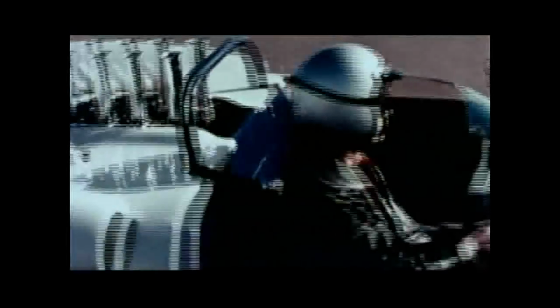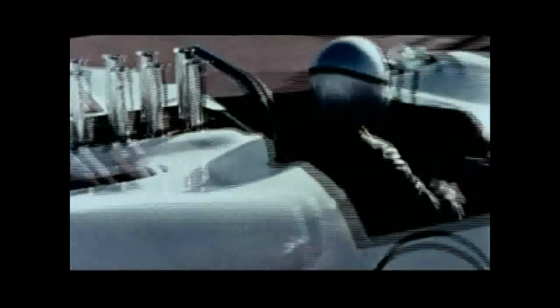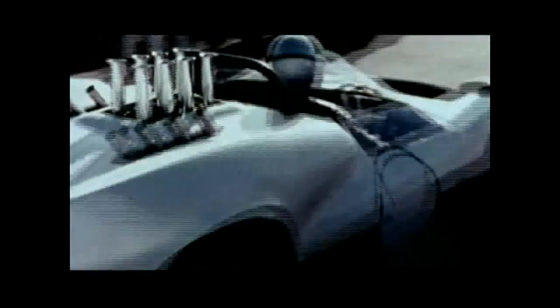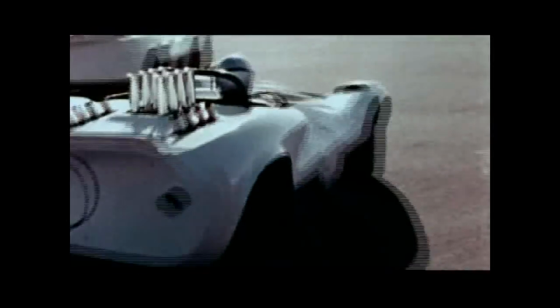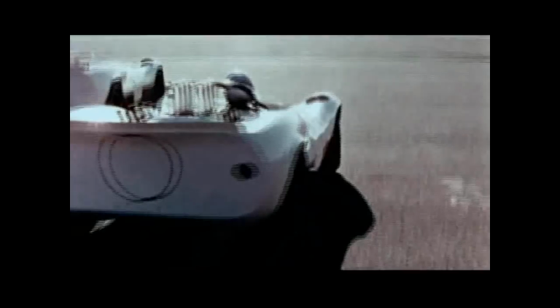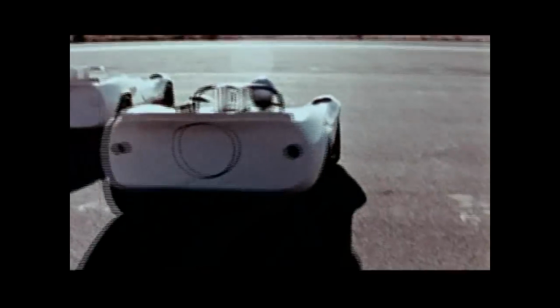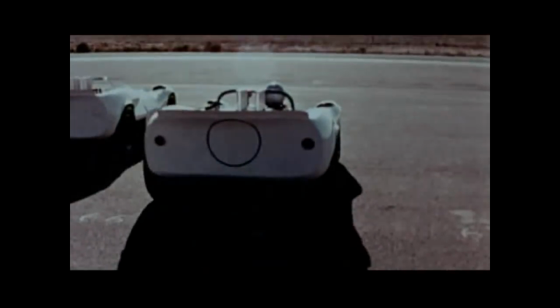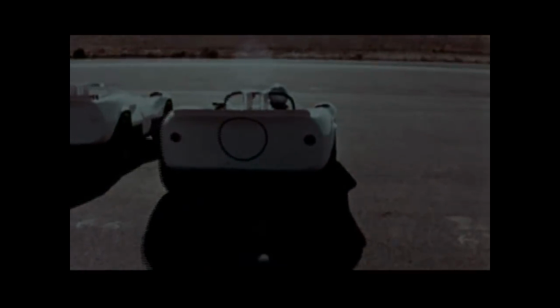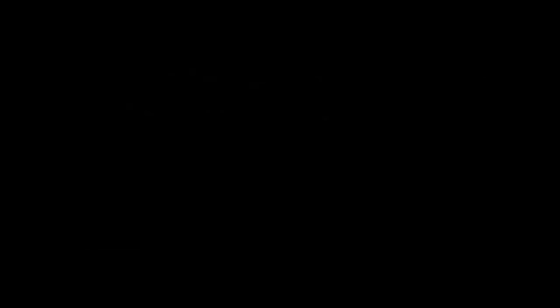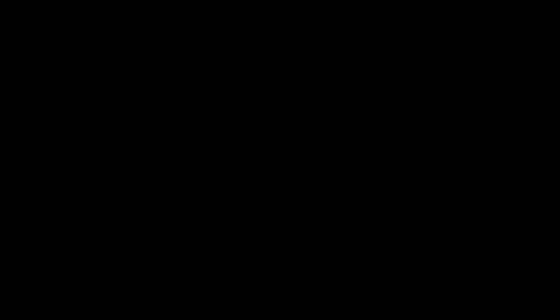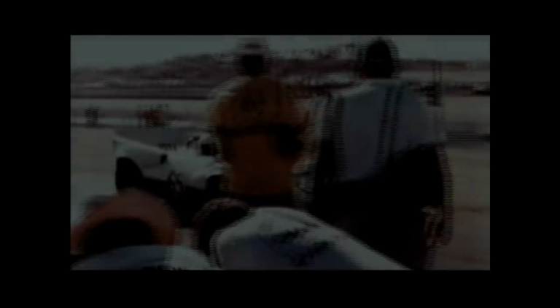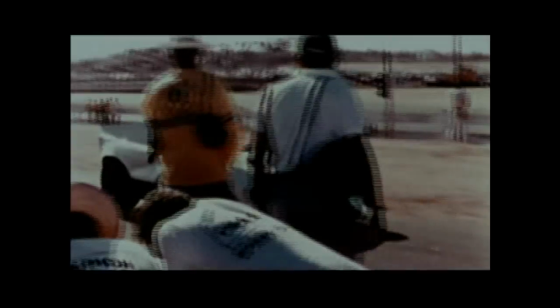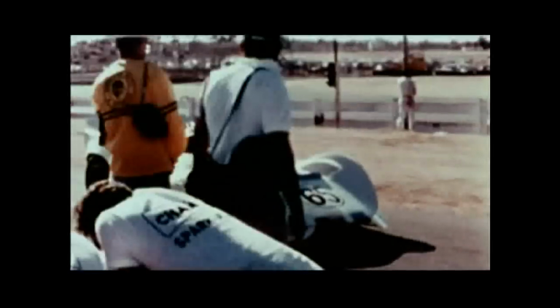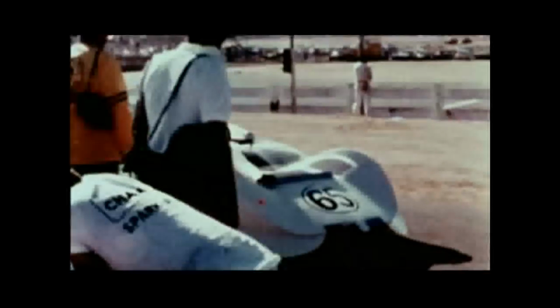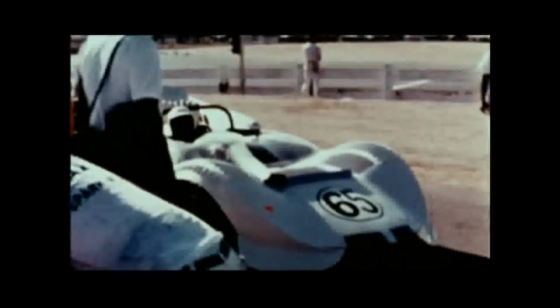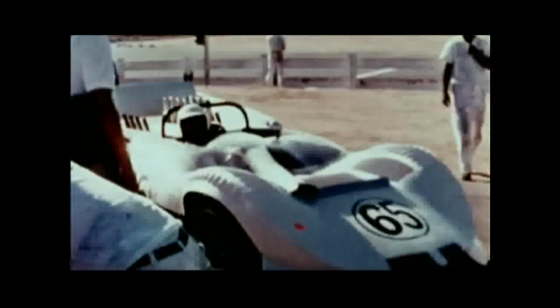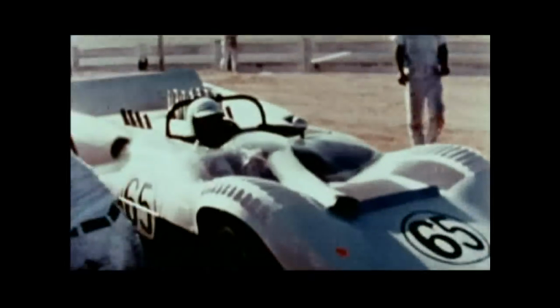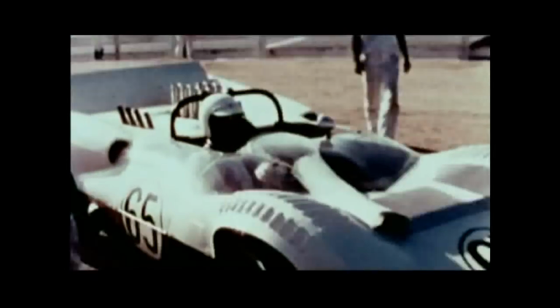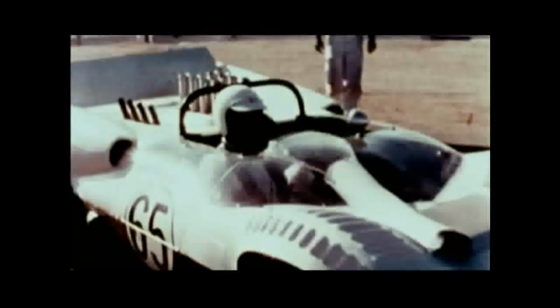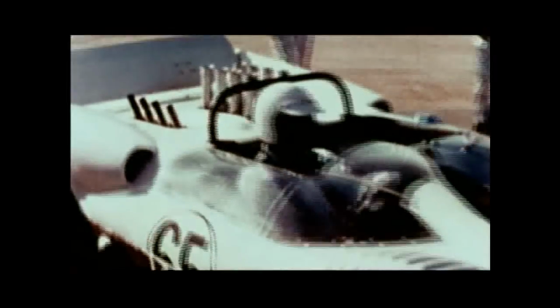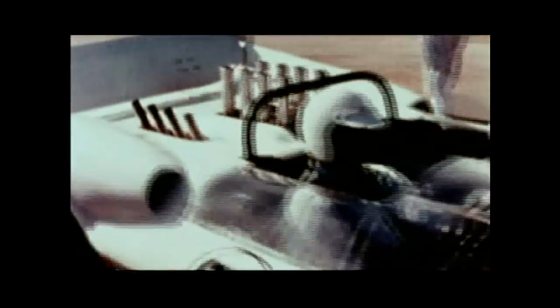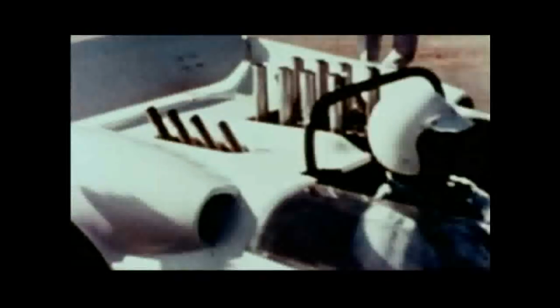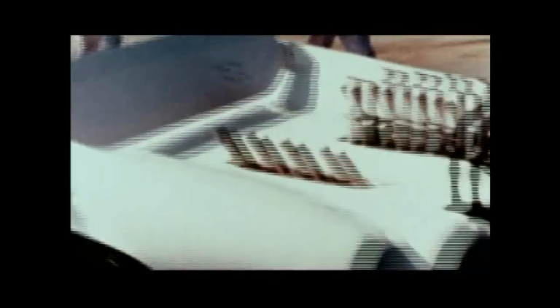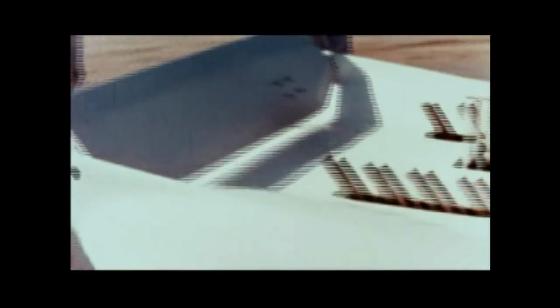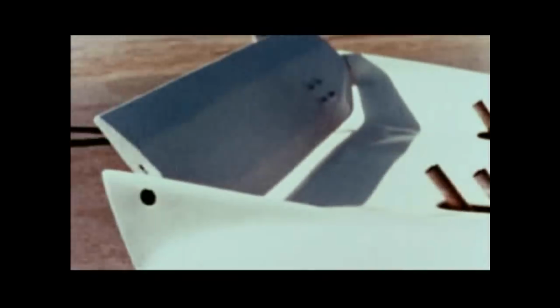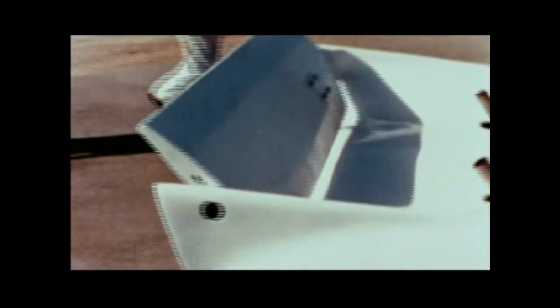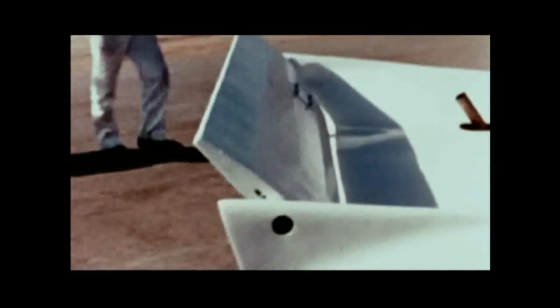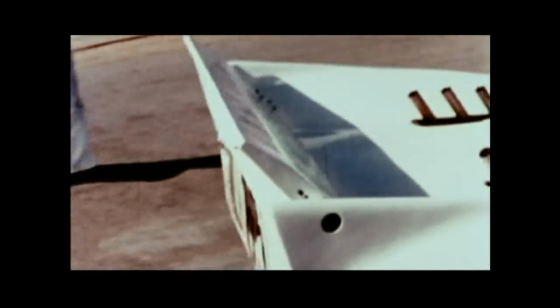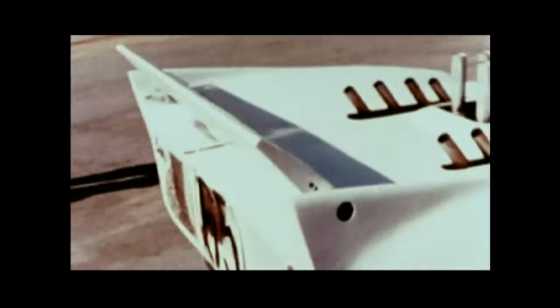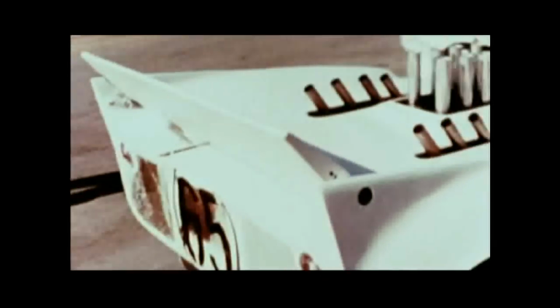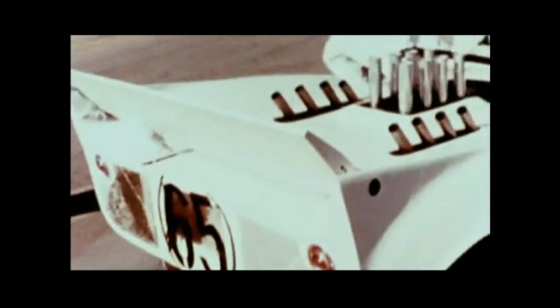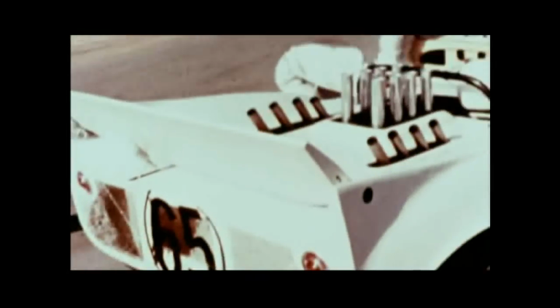The Chaparral 2 has a two-position rear flap, which I can select while racing. Power is 400-plus from the lightweight aluminum 327 Chevy V8.